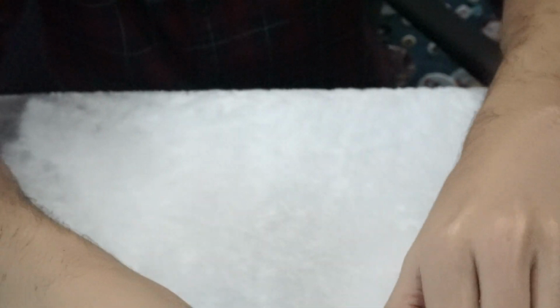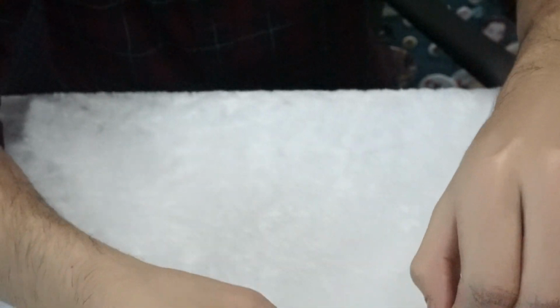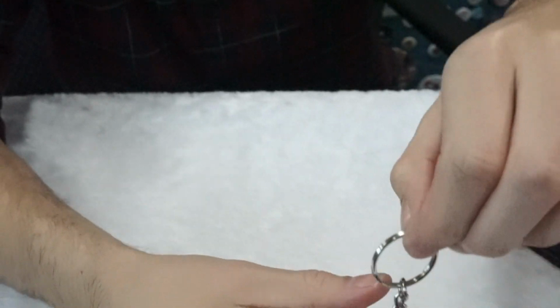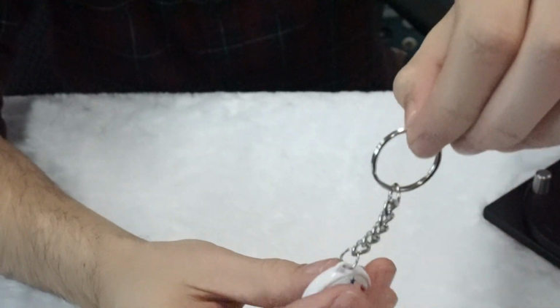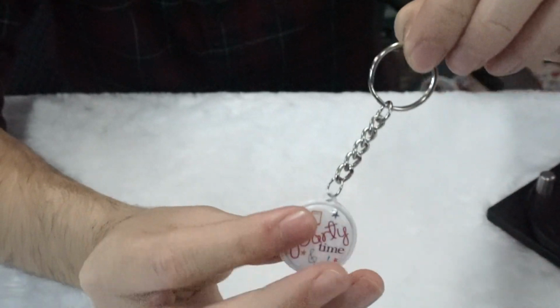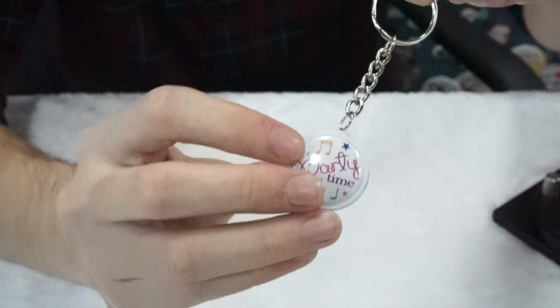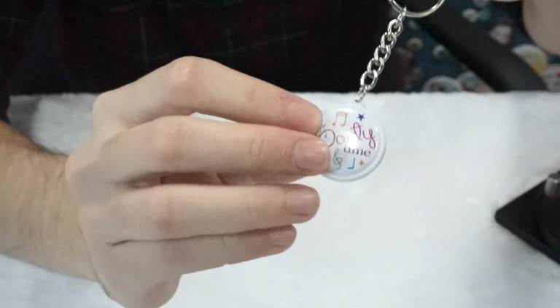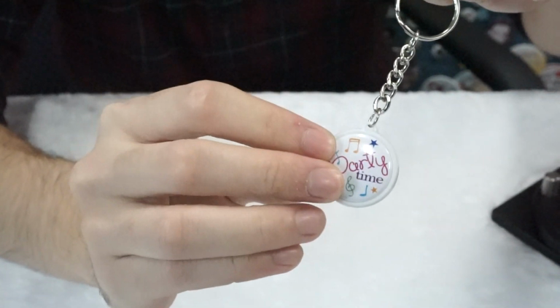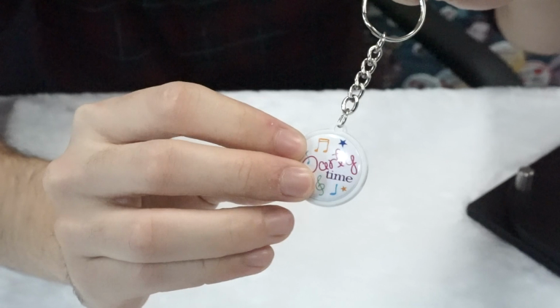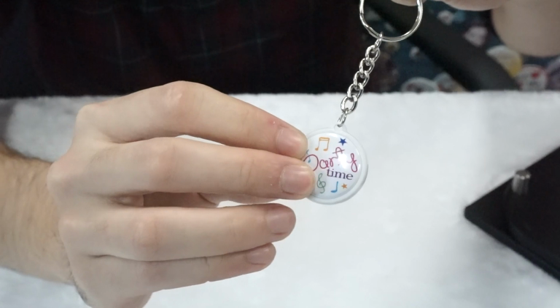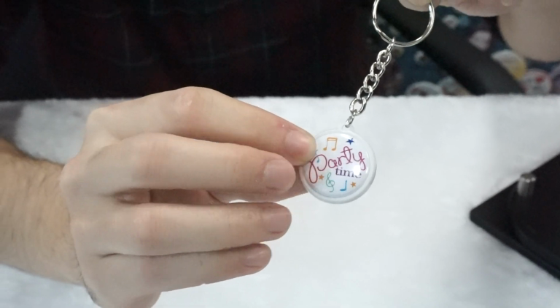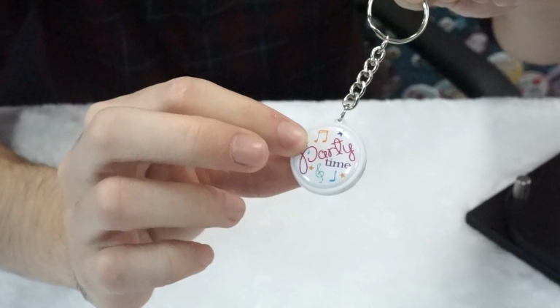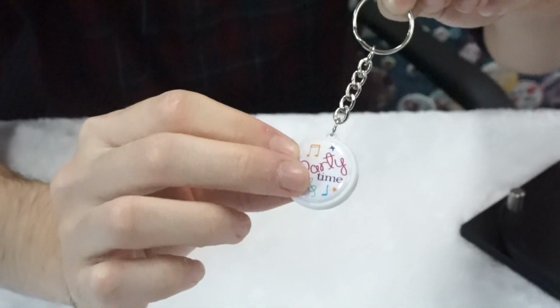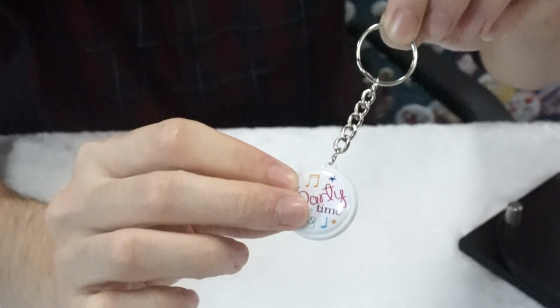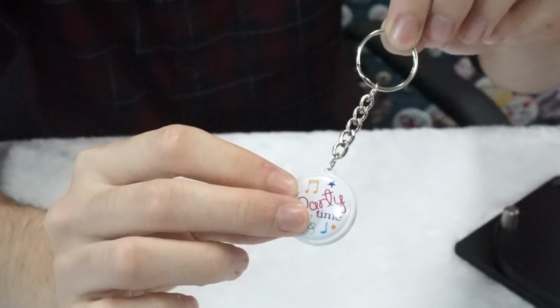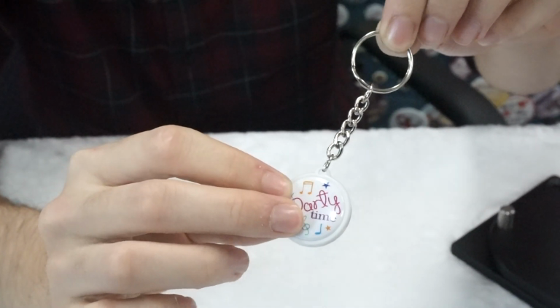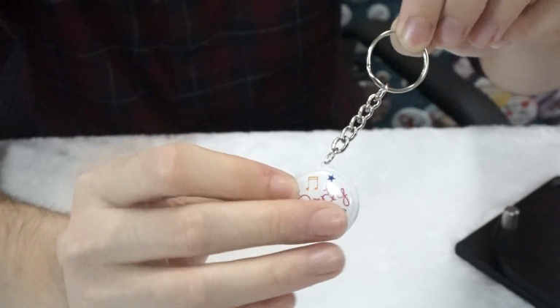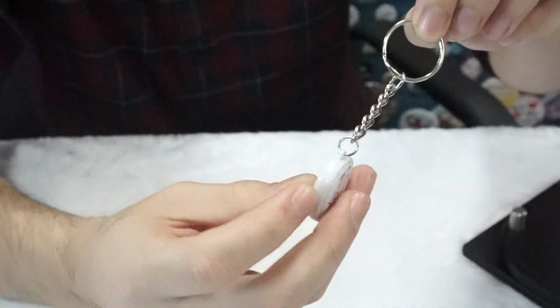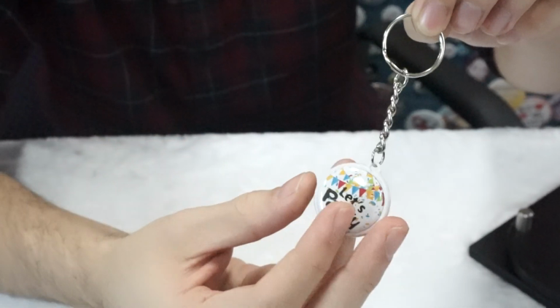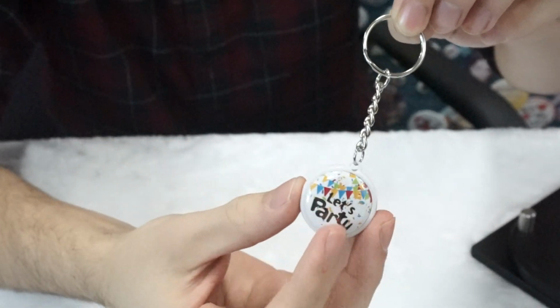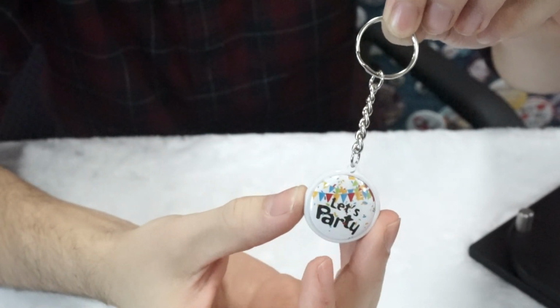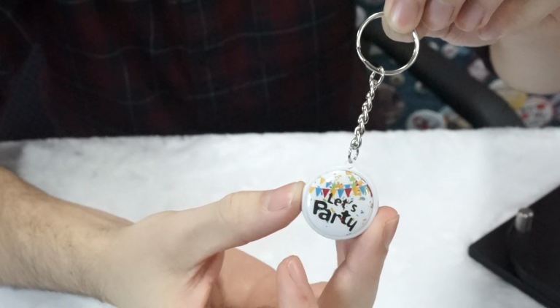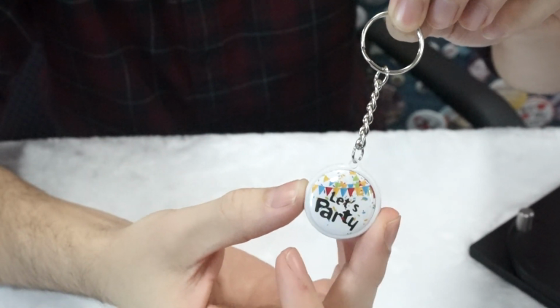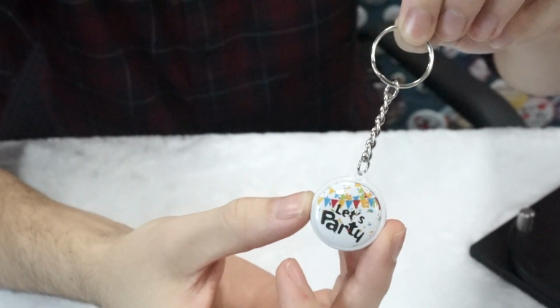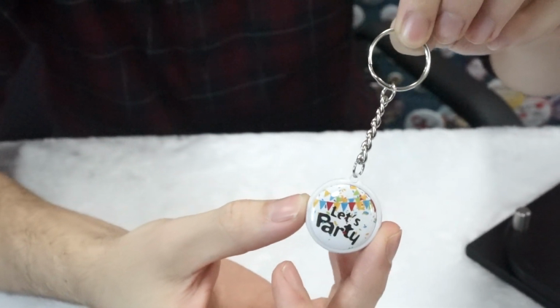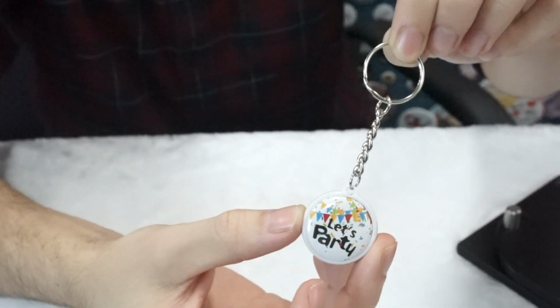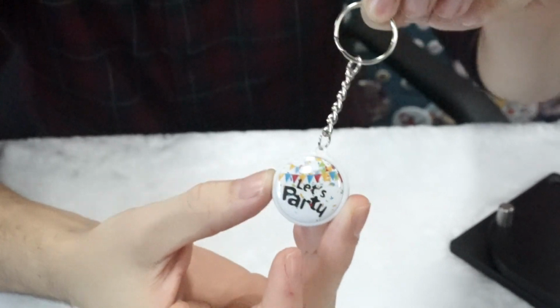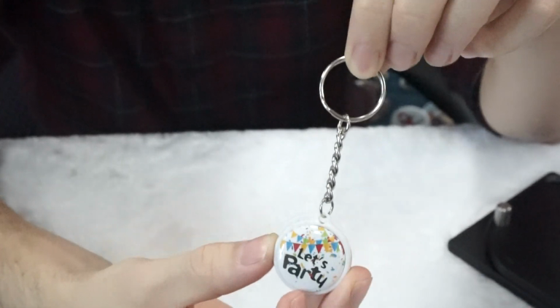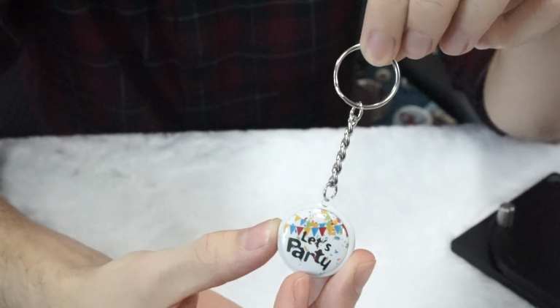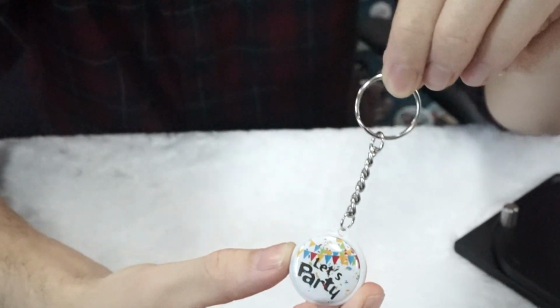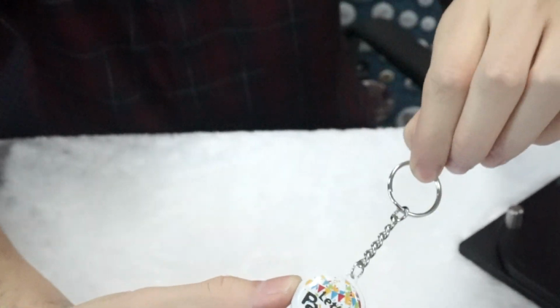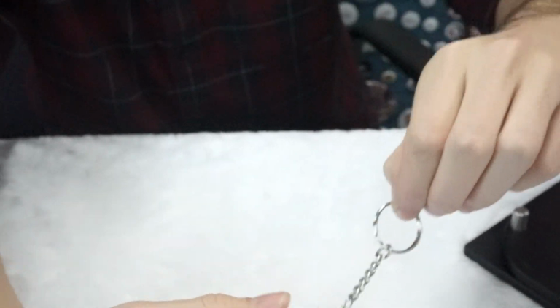Here we have the double-sided keychain in white with one design on one side and another design on the other side. This one's my personal favorite.